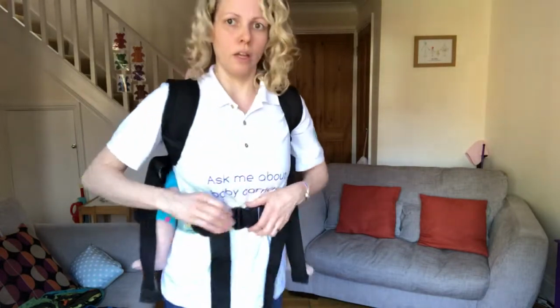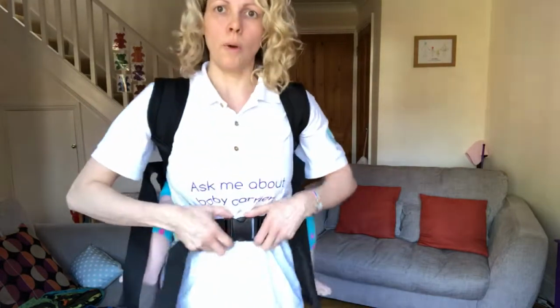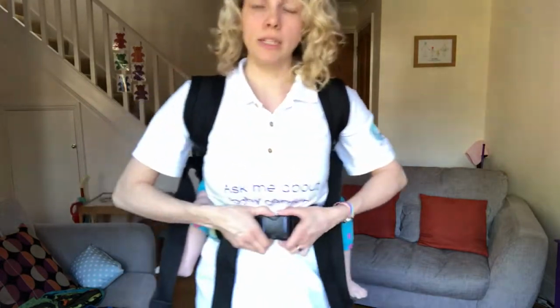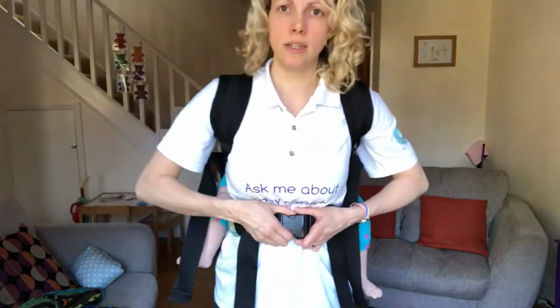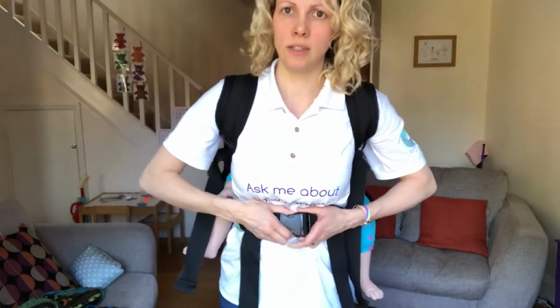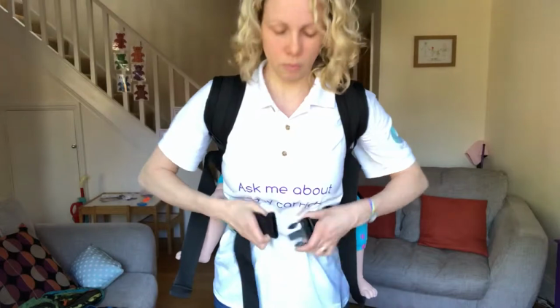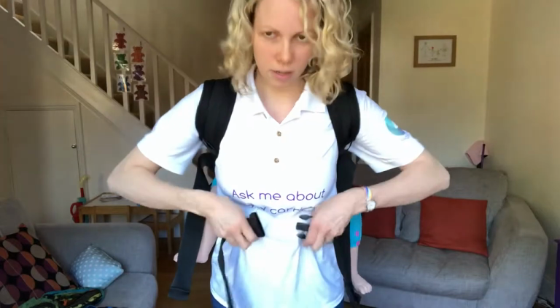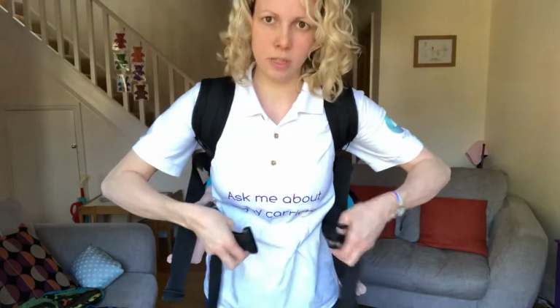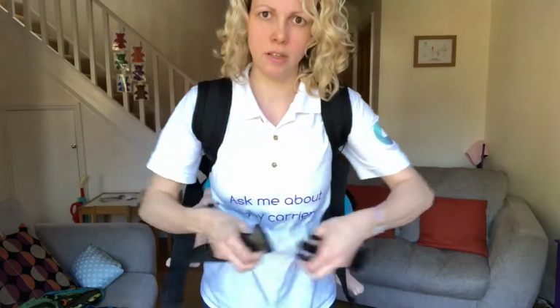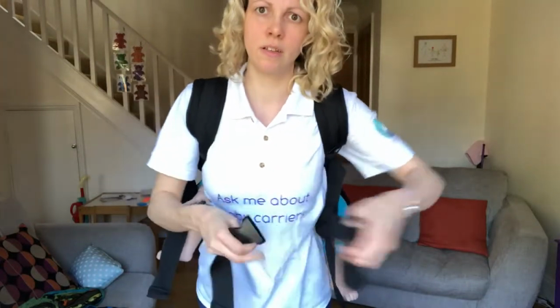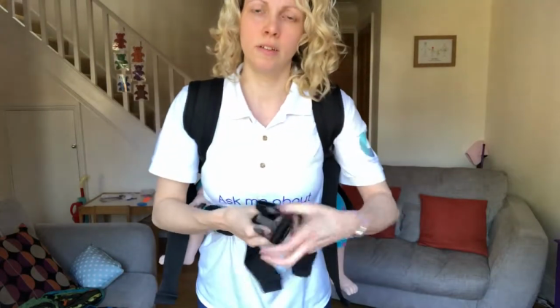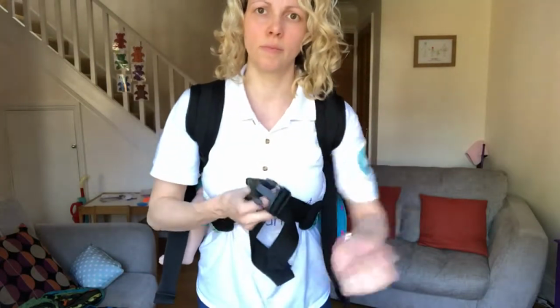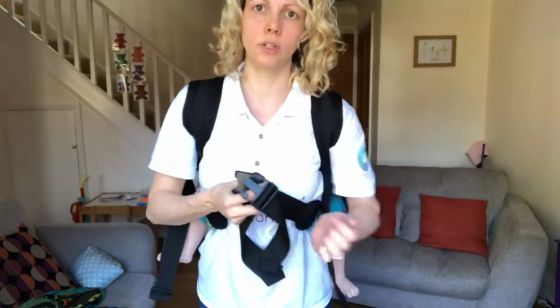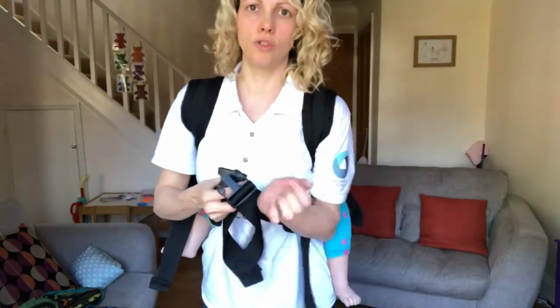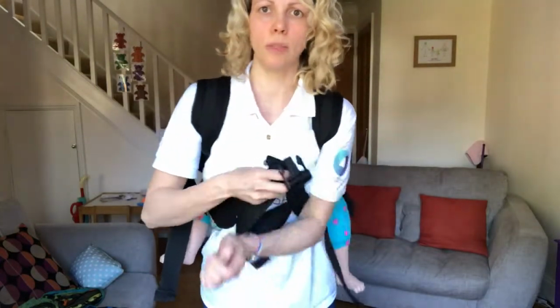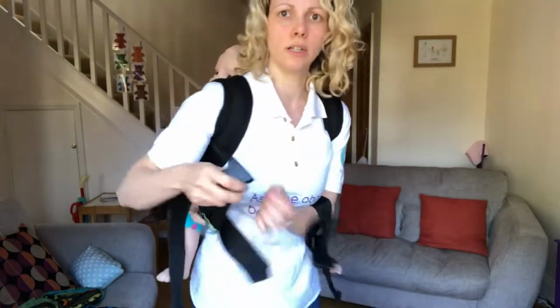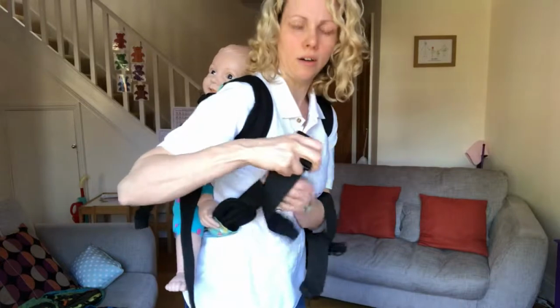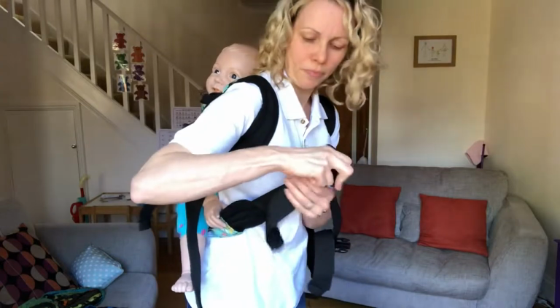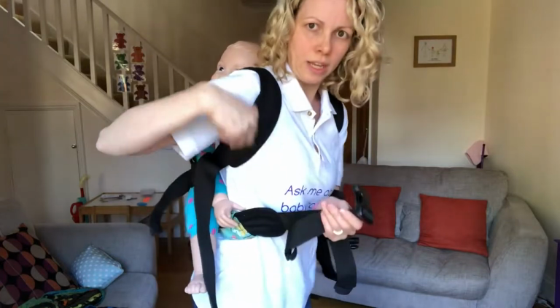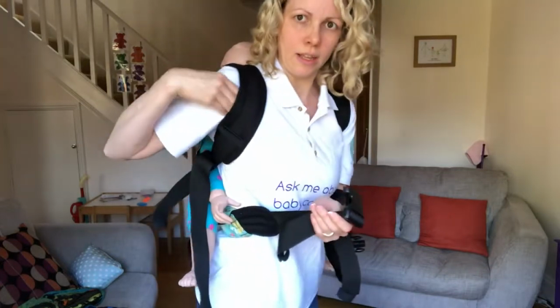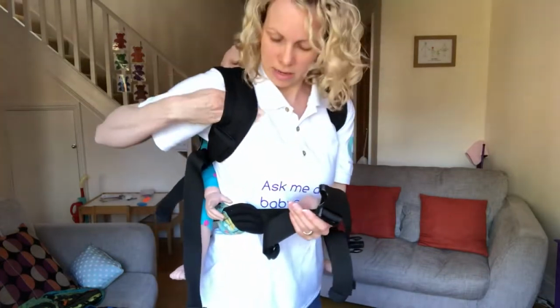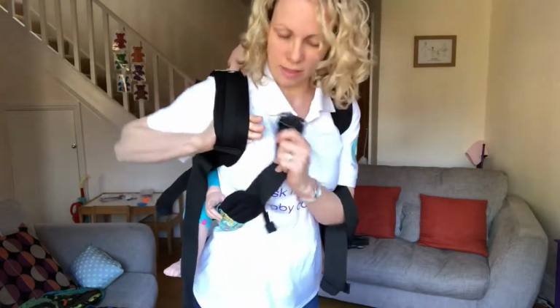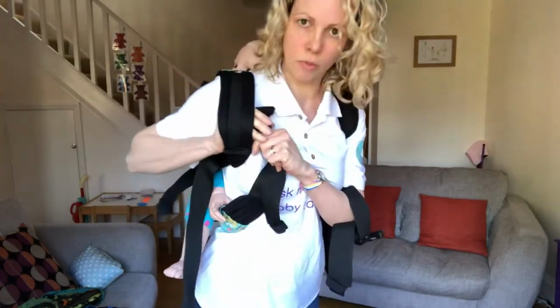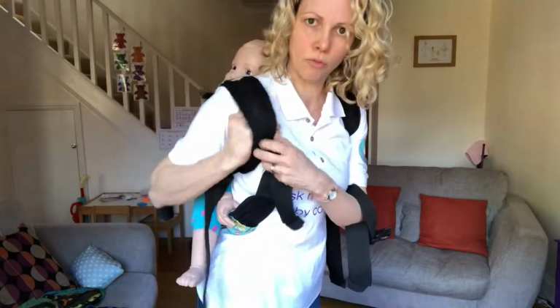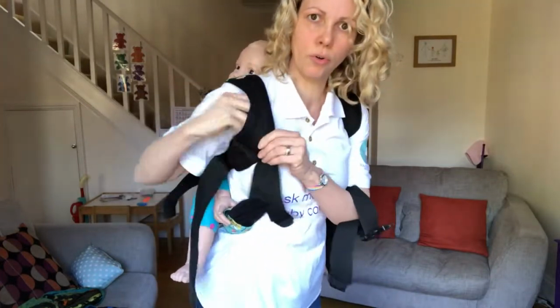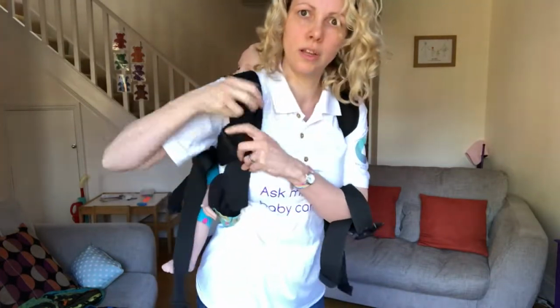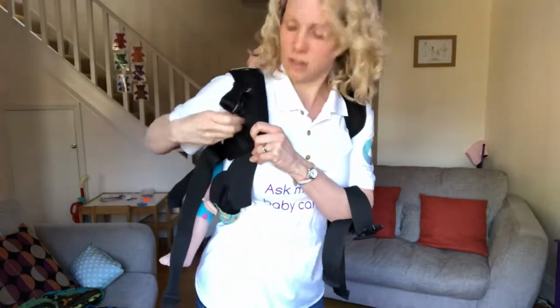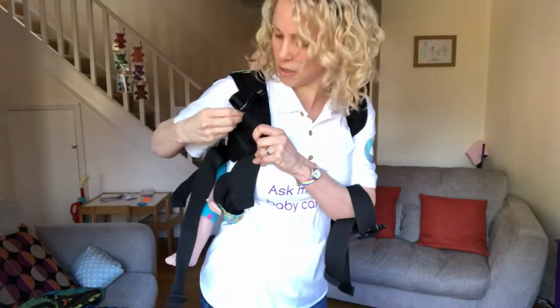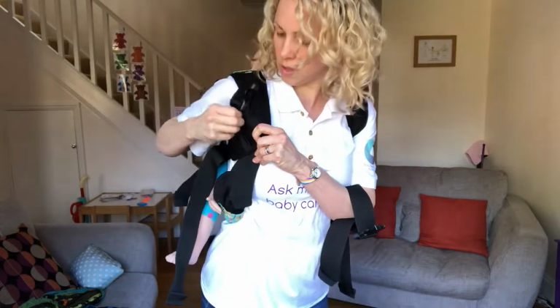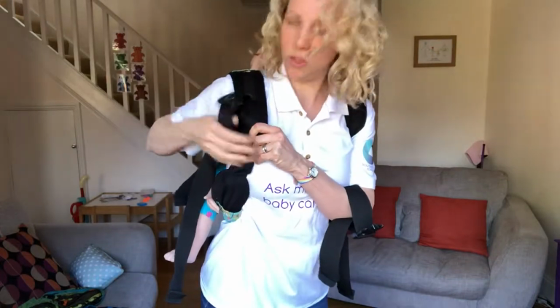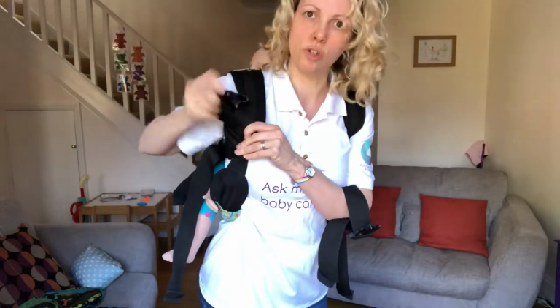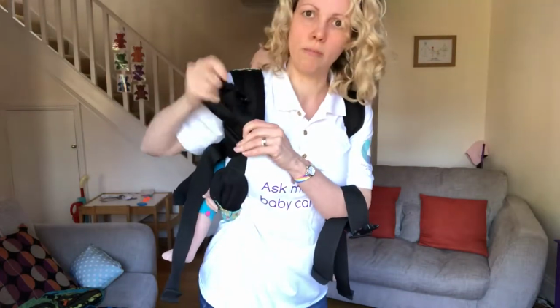The waistband will be unclipped and I'm just going to trap that side under that arm, then come through the shoulder straps.